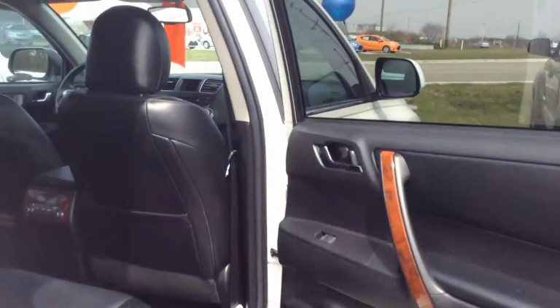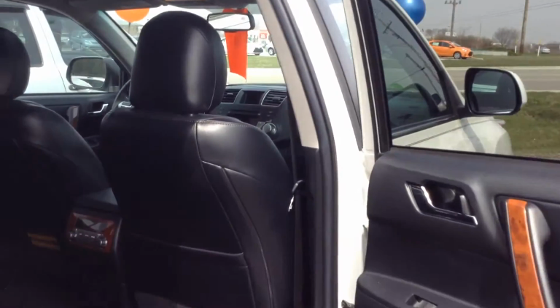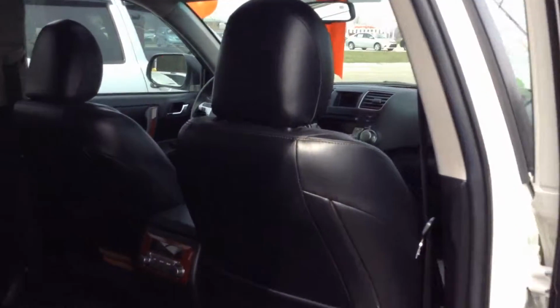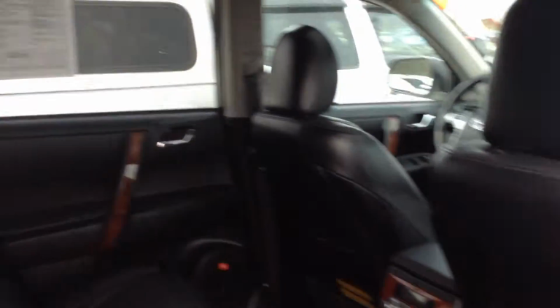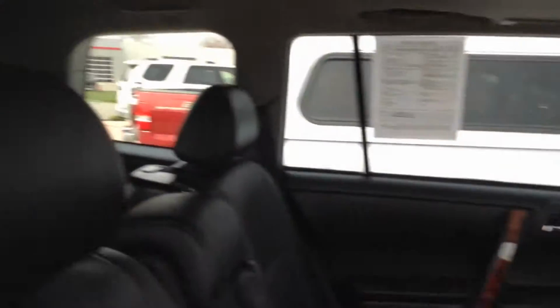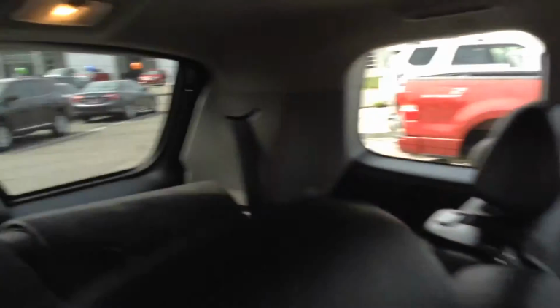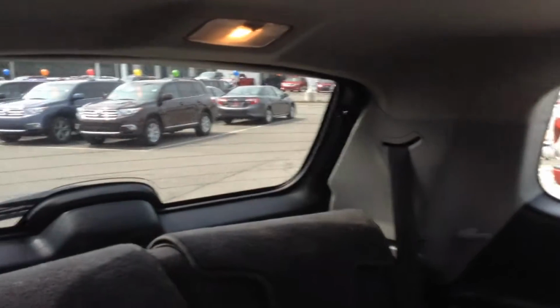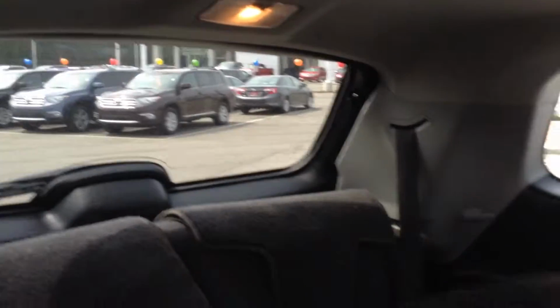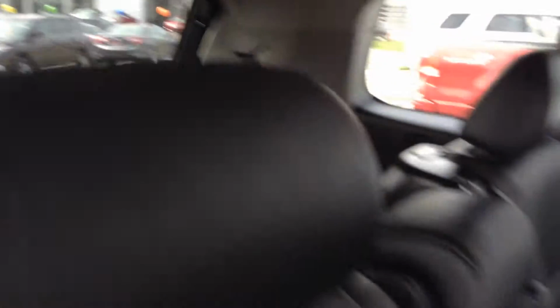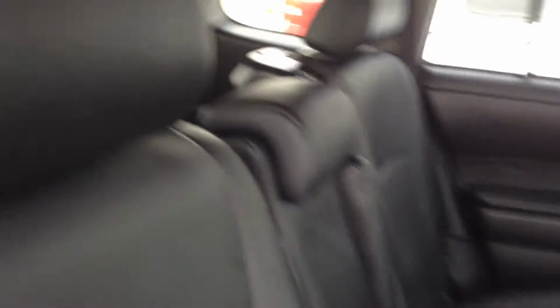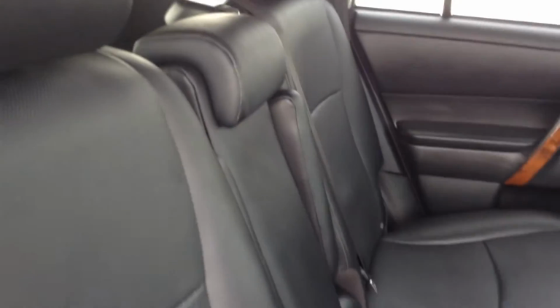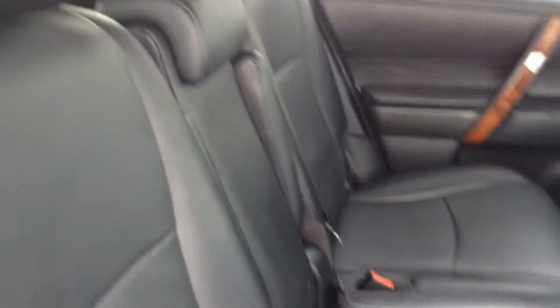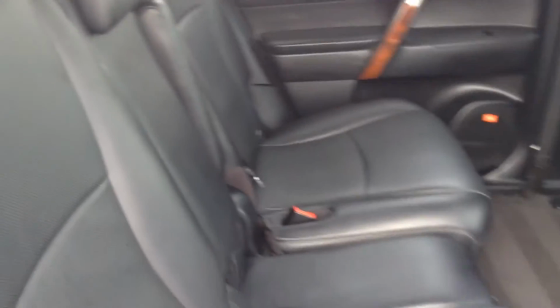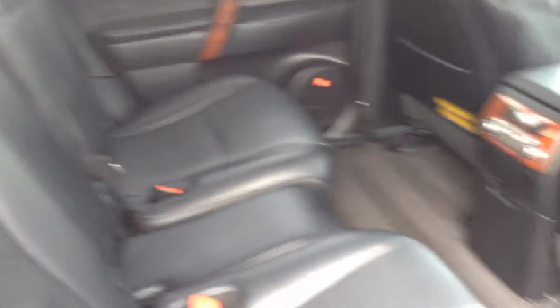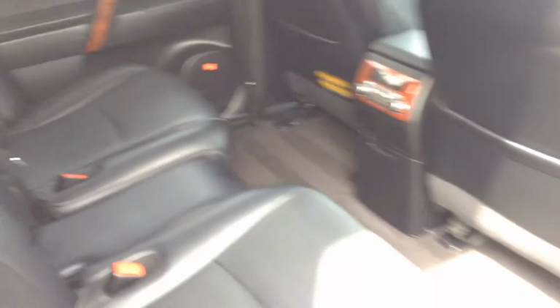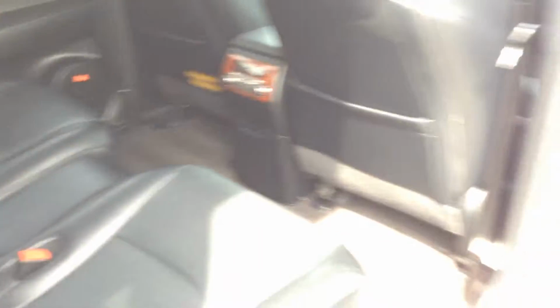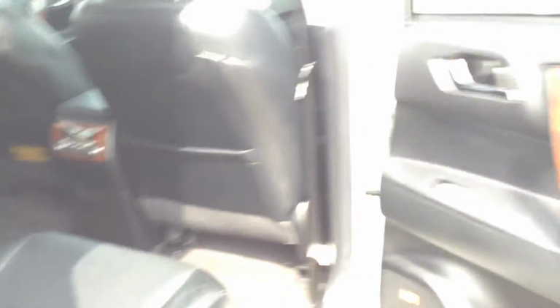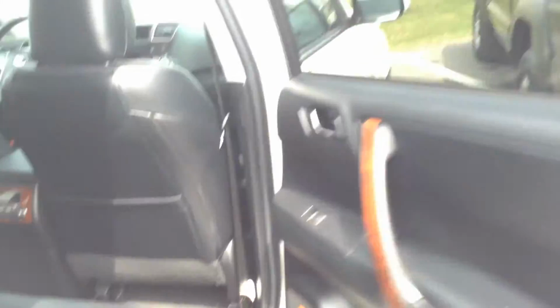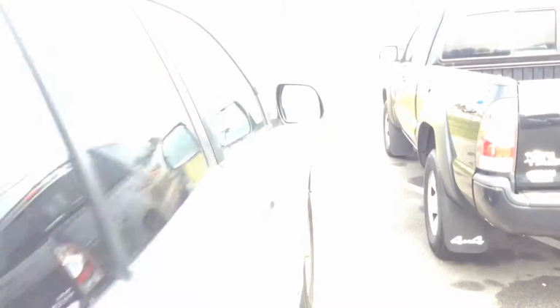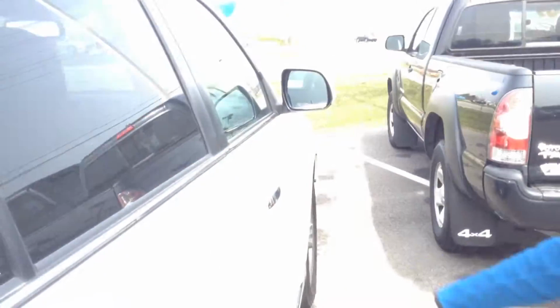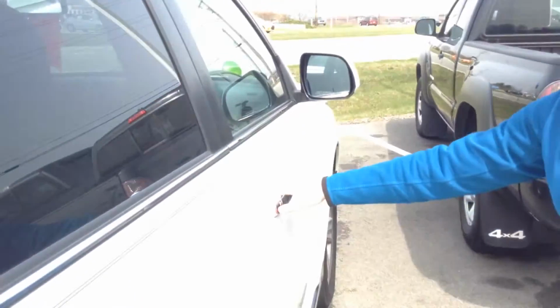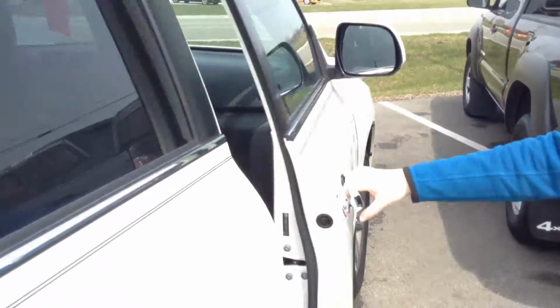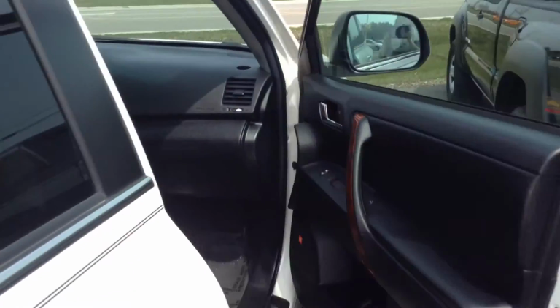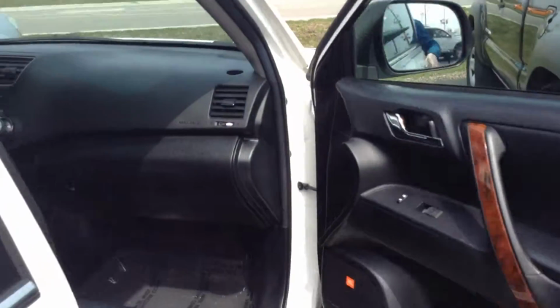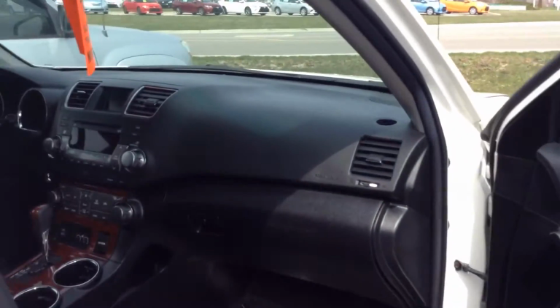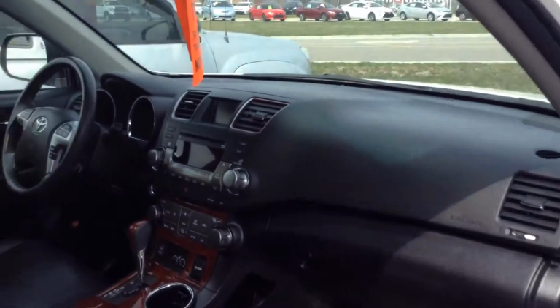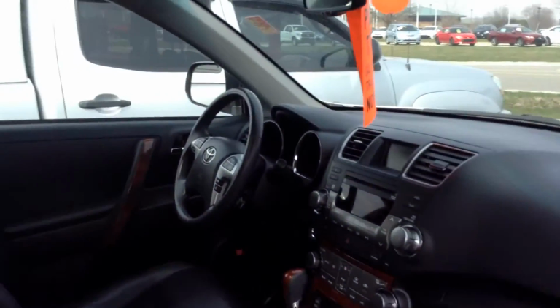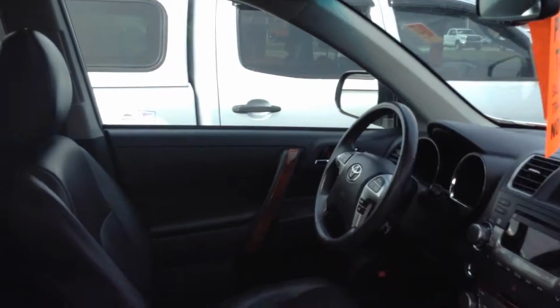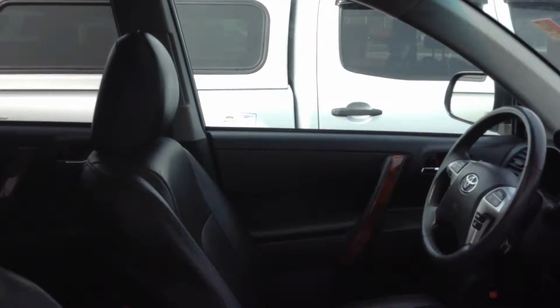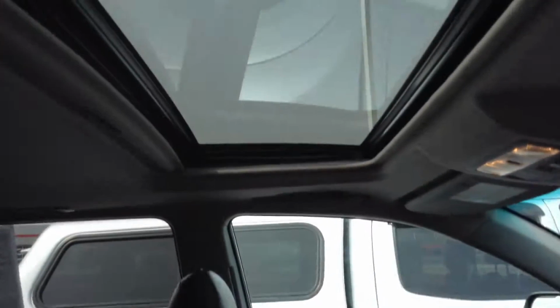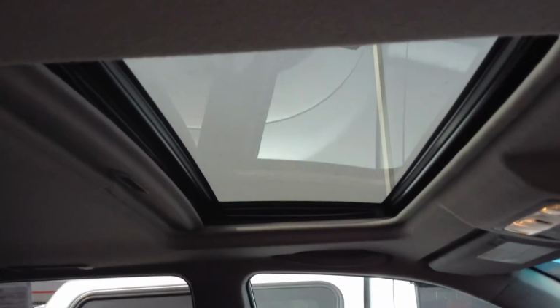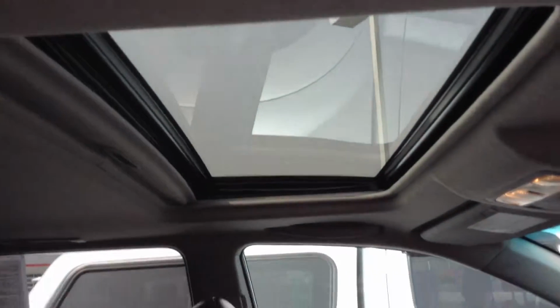Inside here, it does have seats in black, and of course it does have the back-up camera. It does also have the third row seat as well. It does have a back-up camera up here, and it also has Bluetooth and a sunroof.